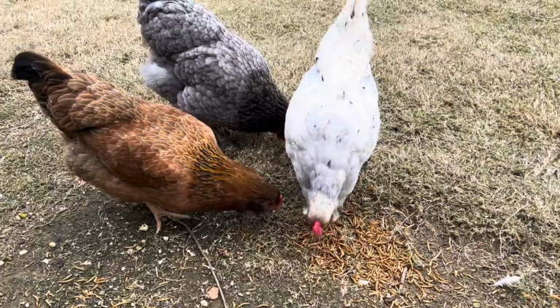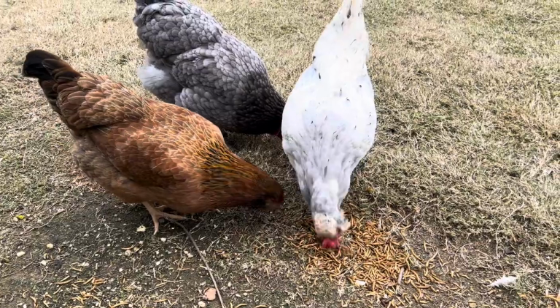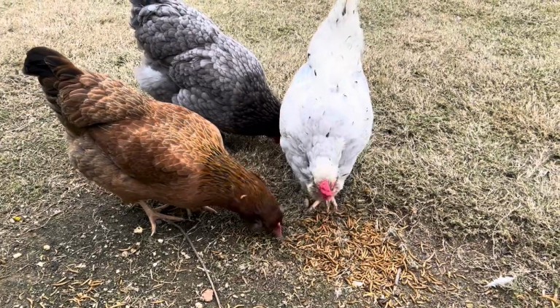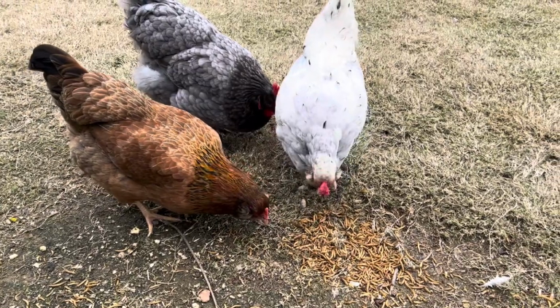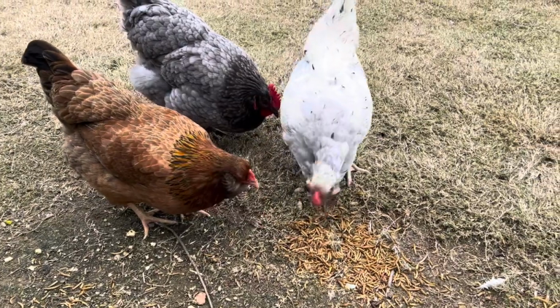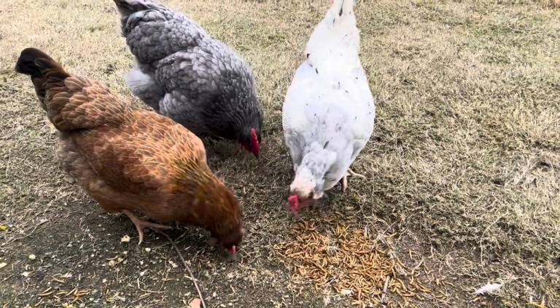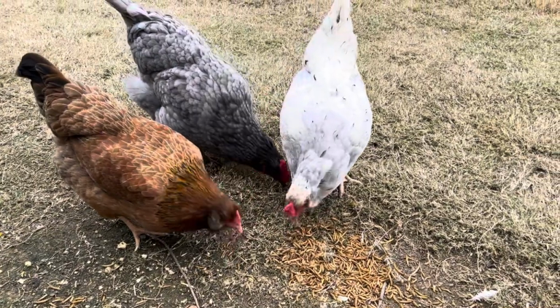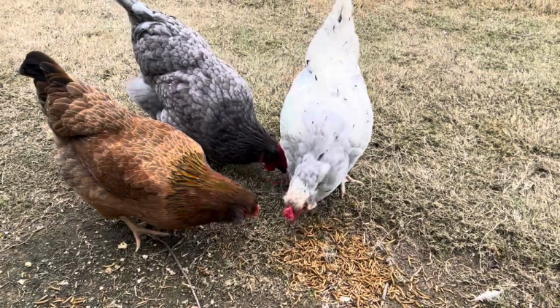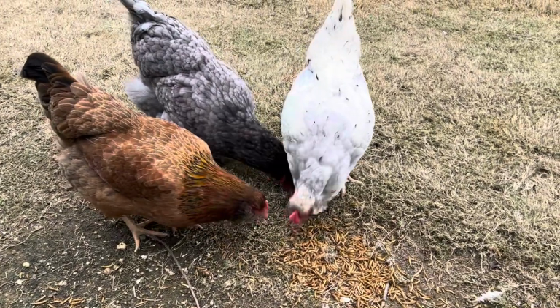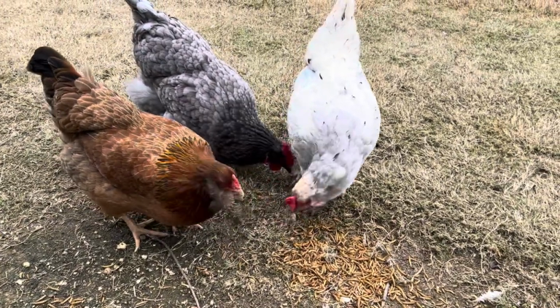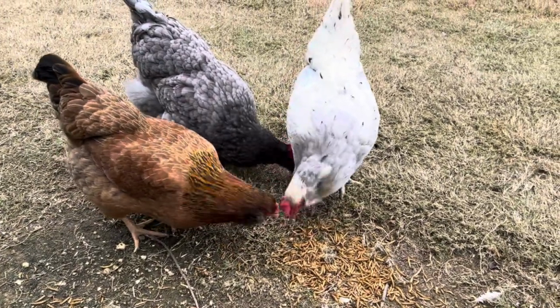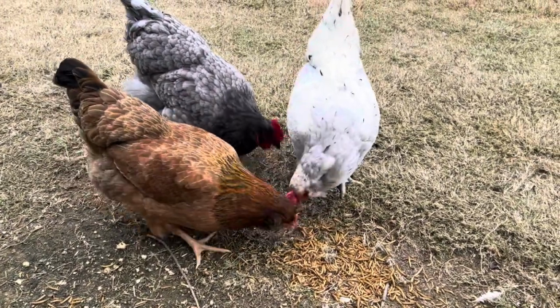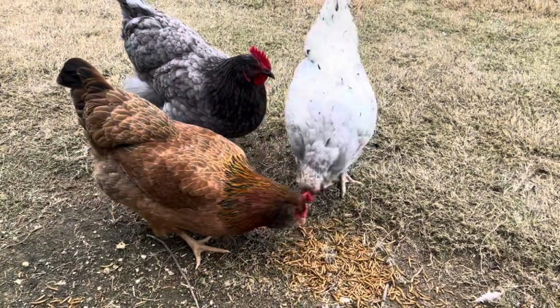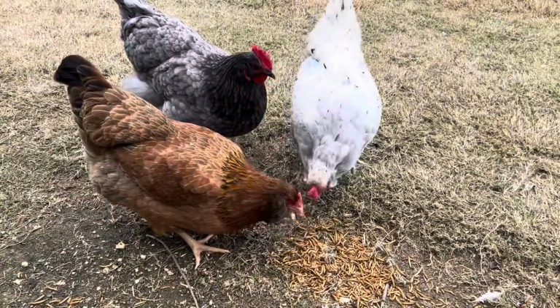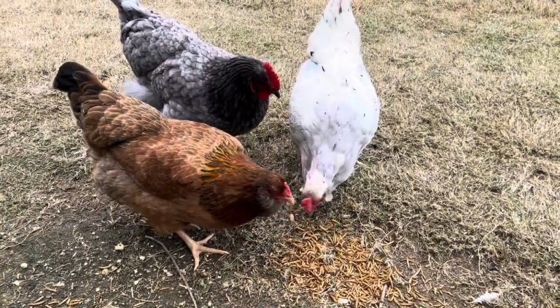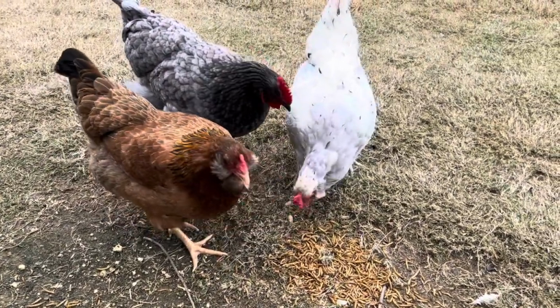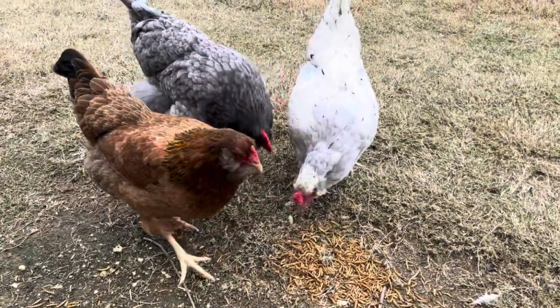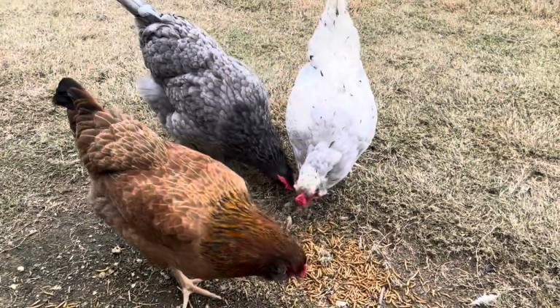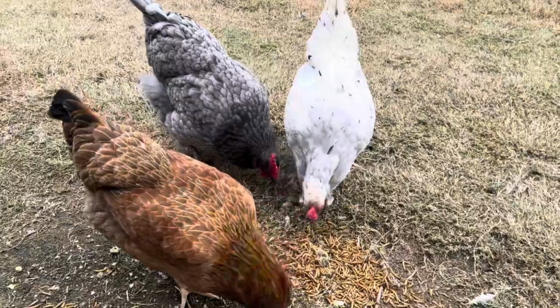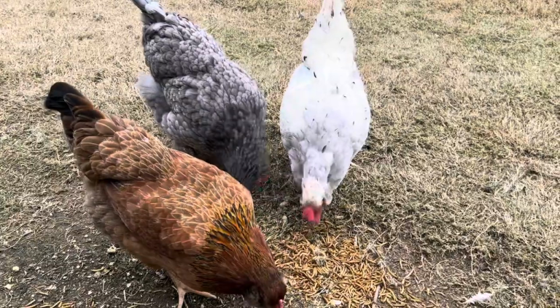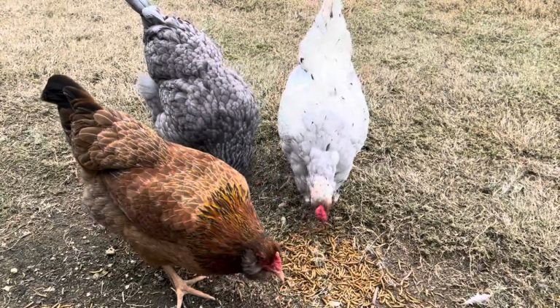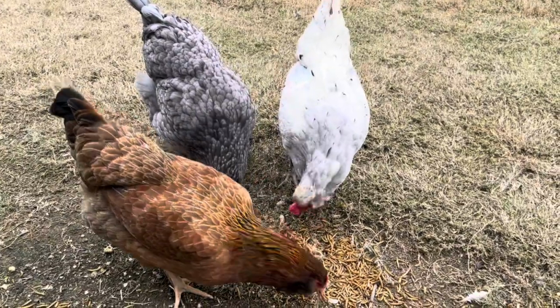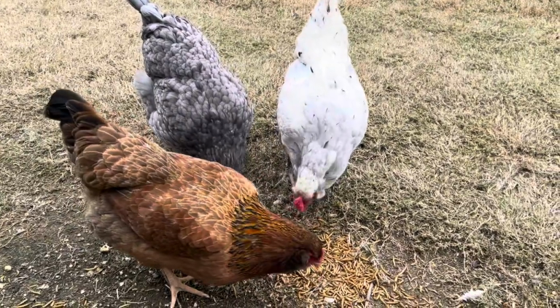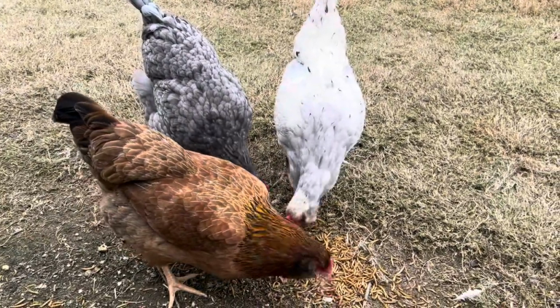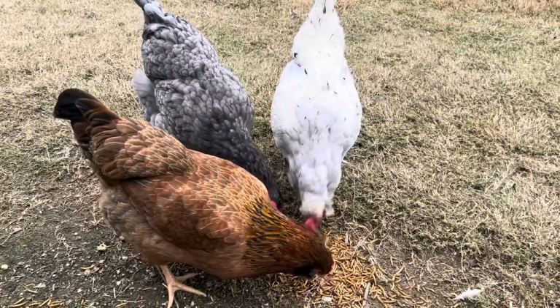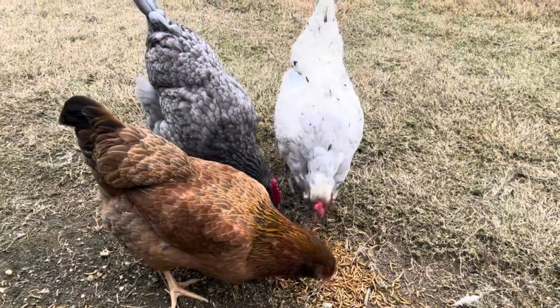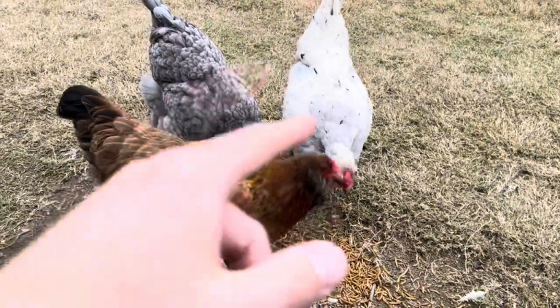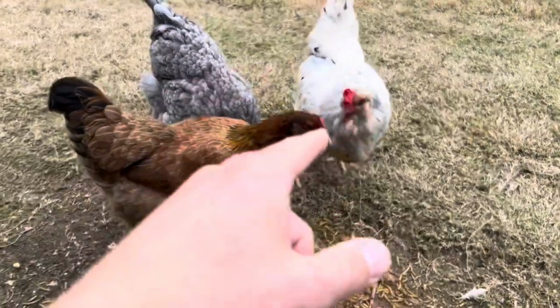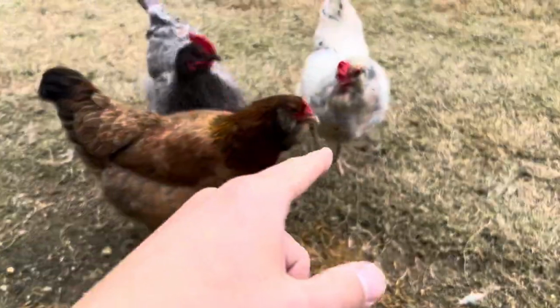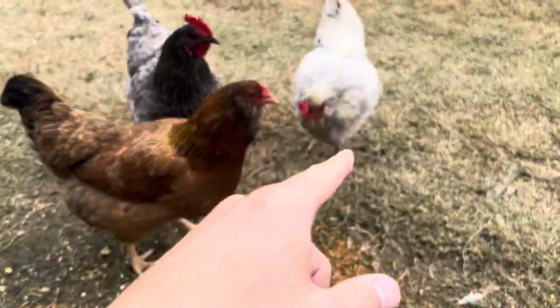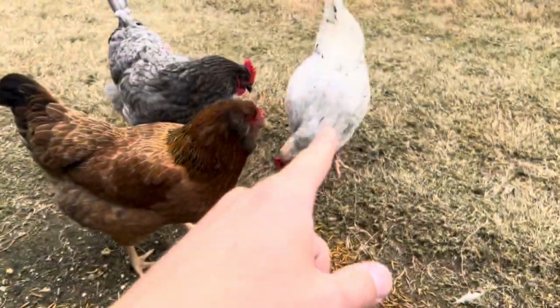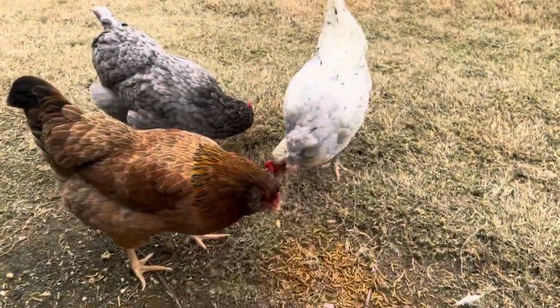What's up guys? This is Ken from Ken's How To's and Reviews. Today we're going to do the last backyard chicken review on Pepper, our olive egger.